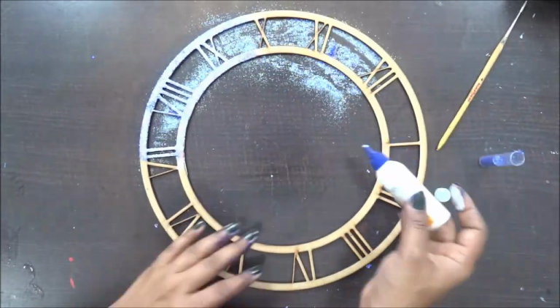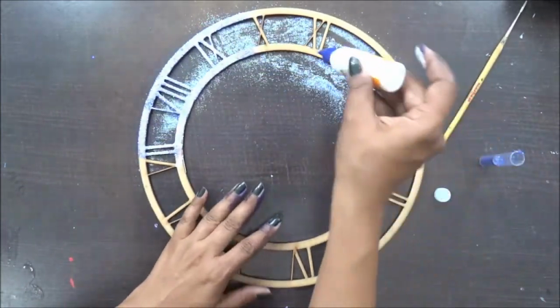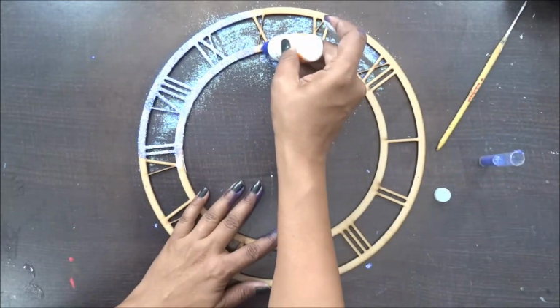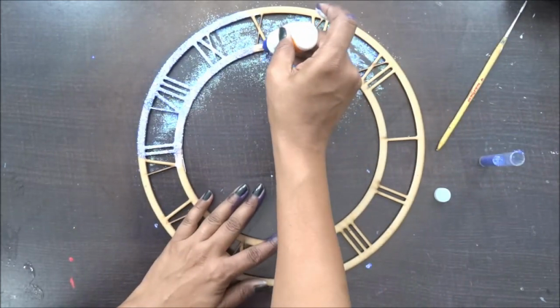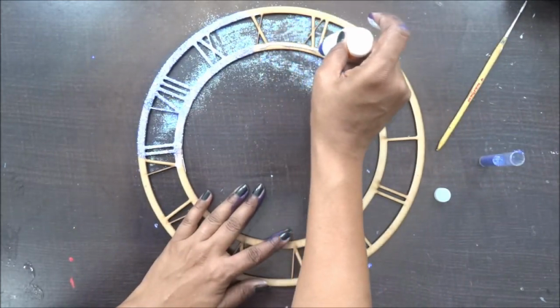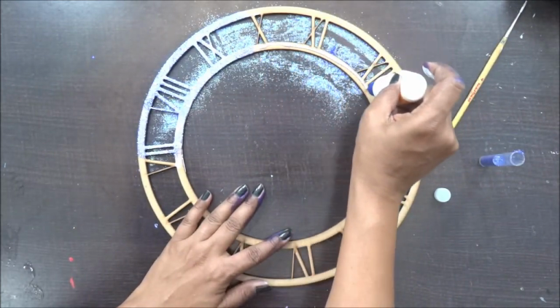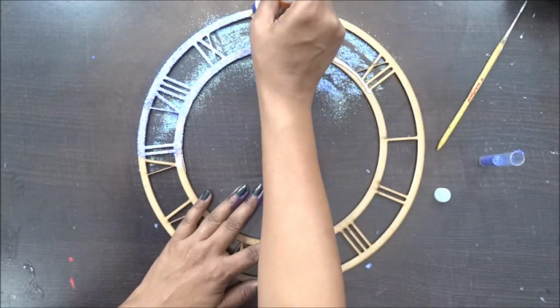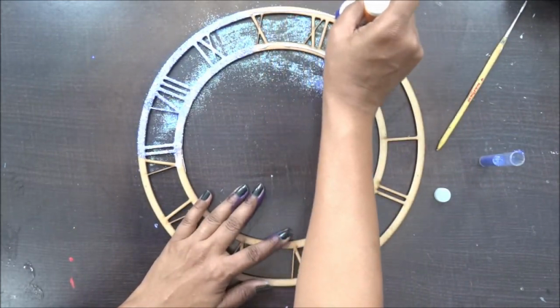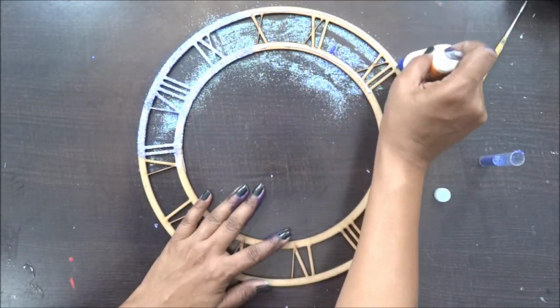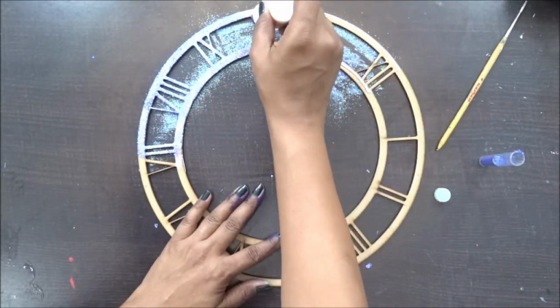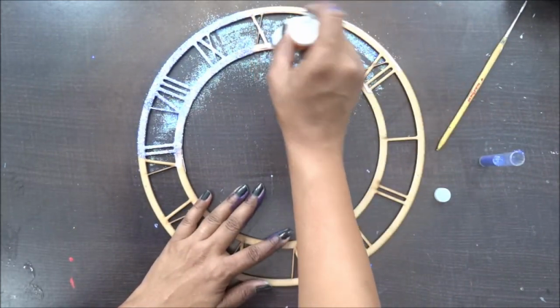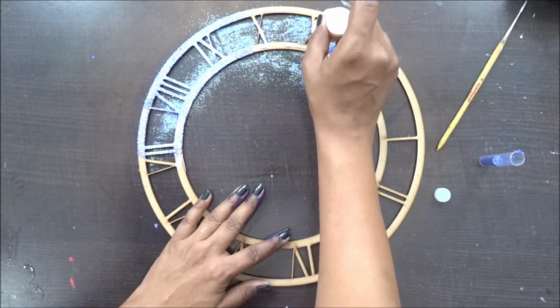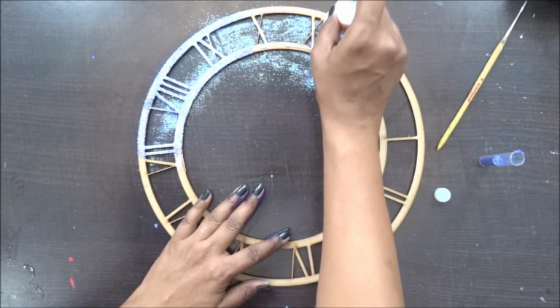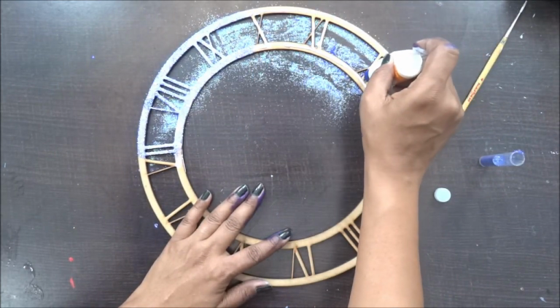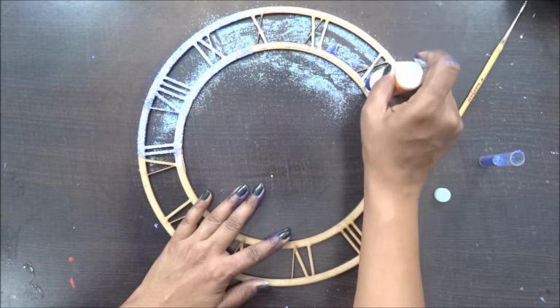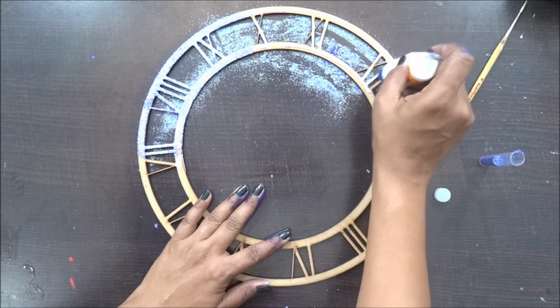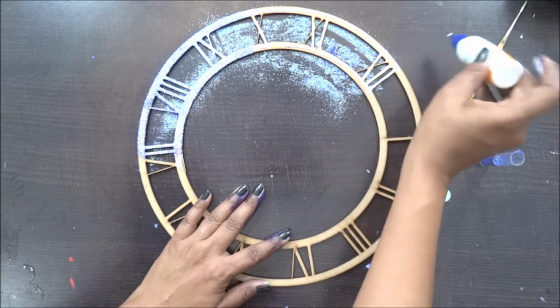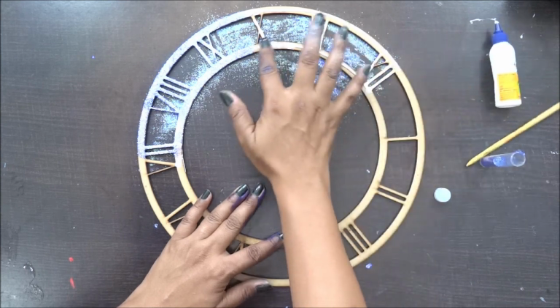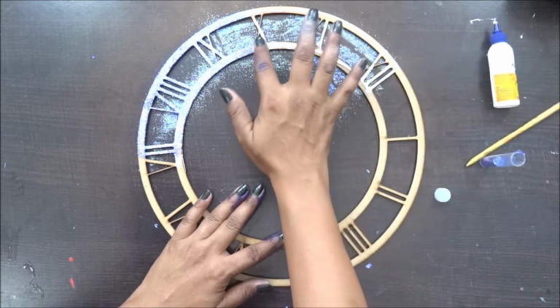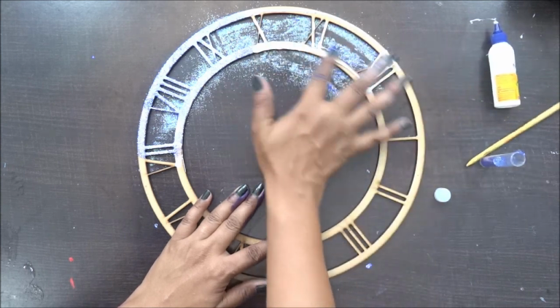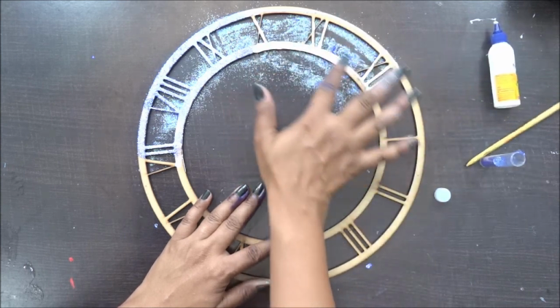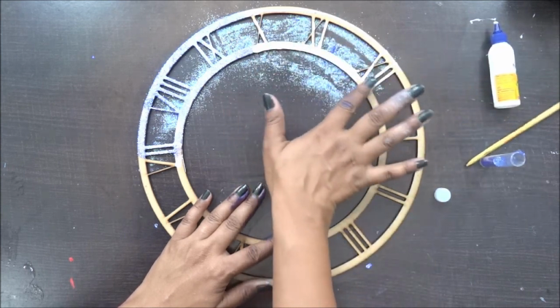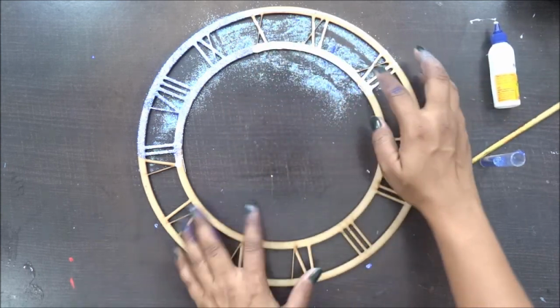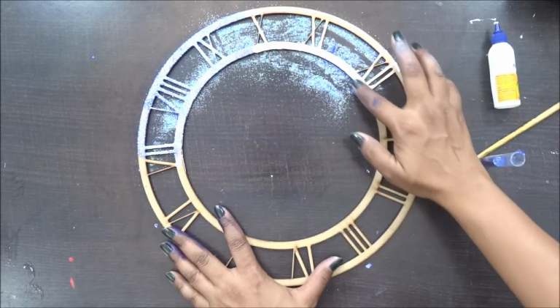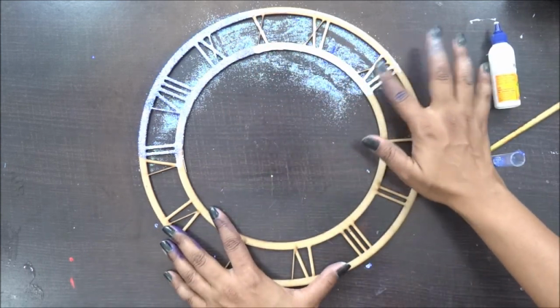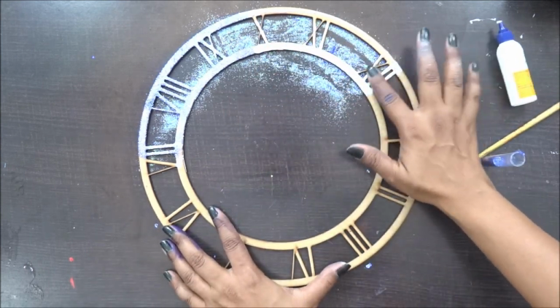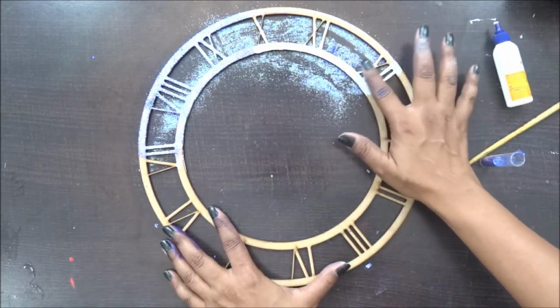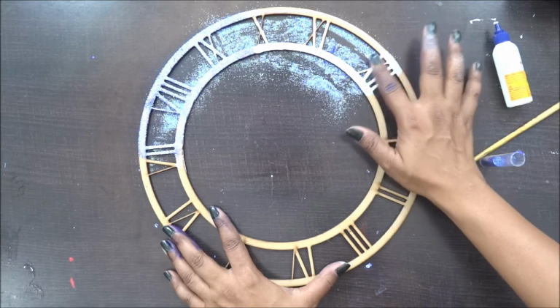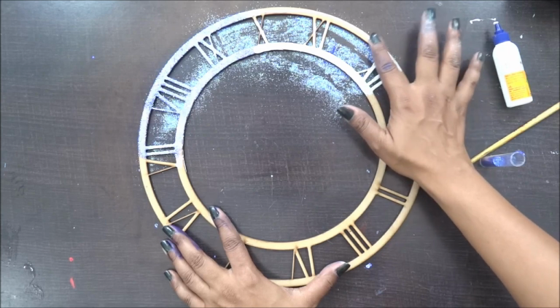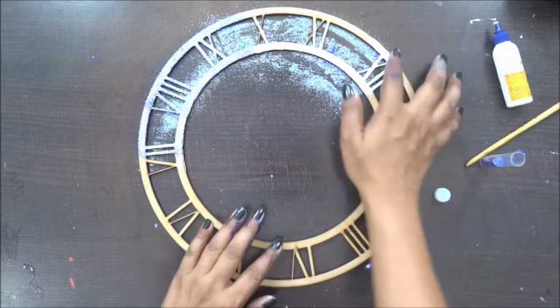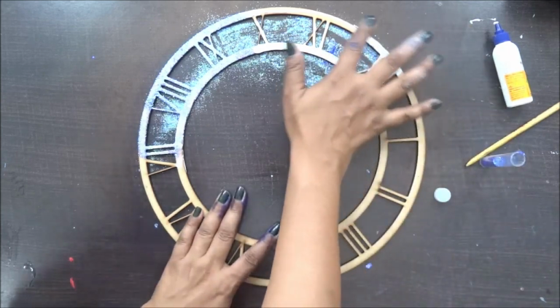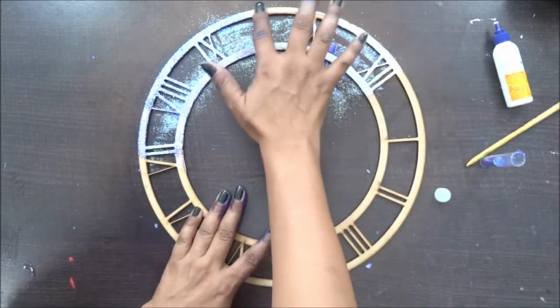Once my coloring work is done and it has dried out completely, it is time to add some glitter to it. In our store we have this amazing glitter which is a bit fine, a bit textury, and is just perfect to use on your project.